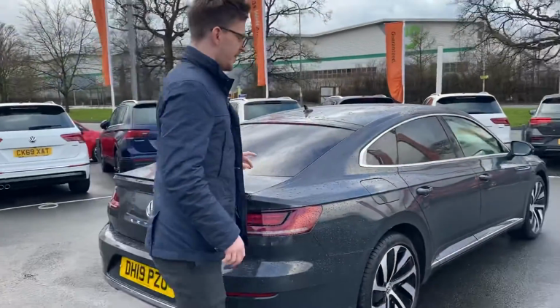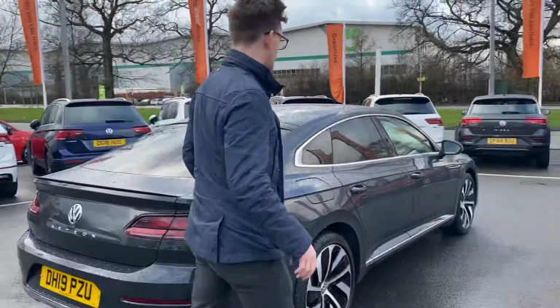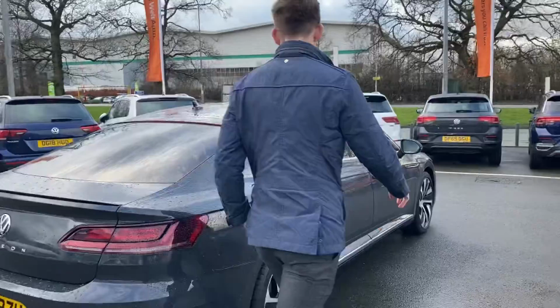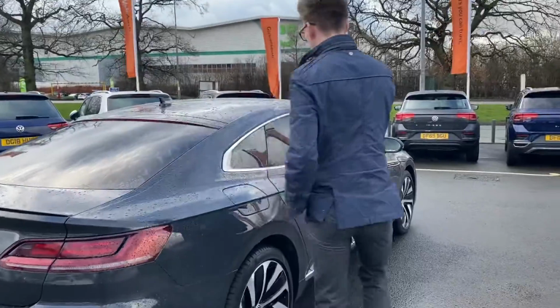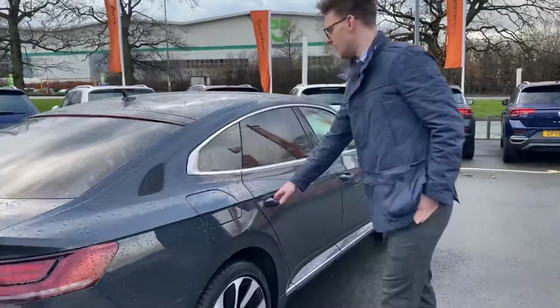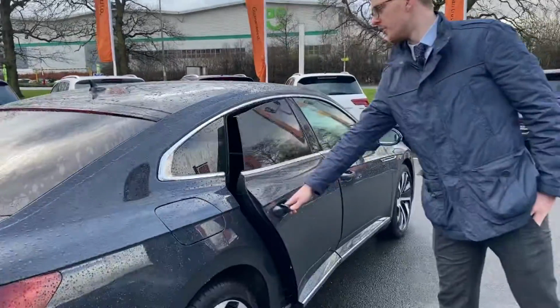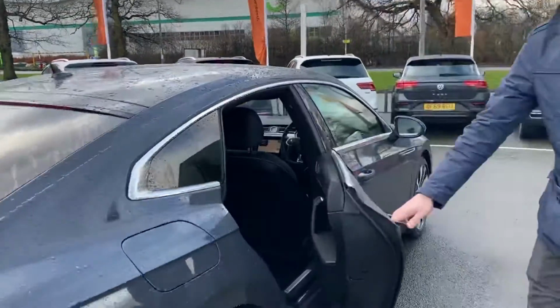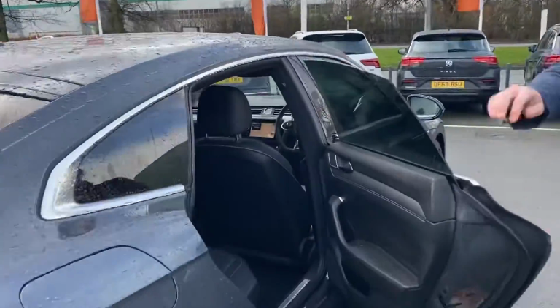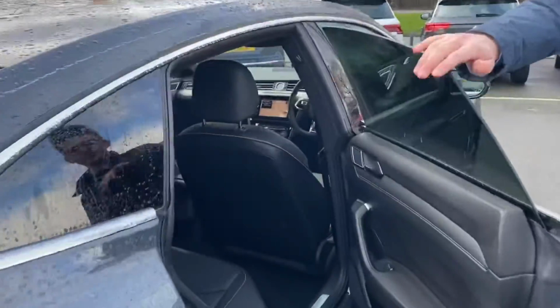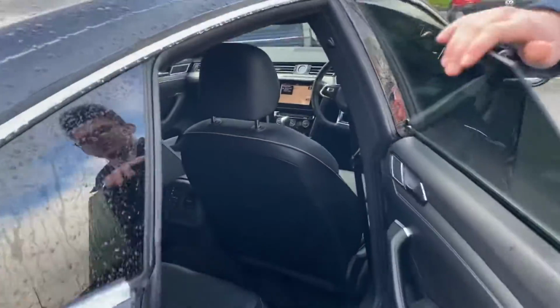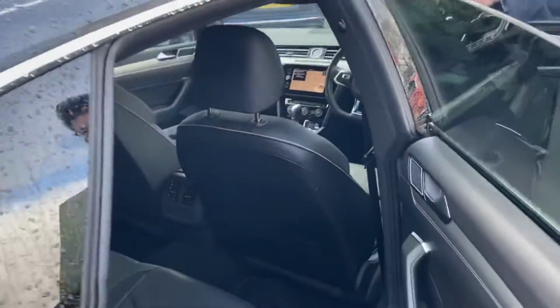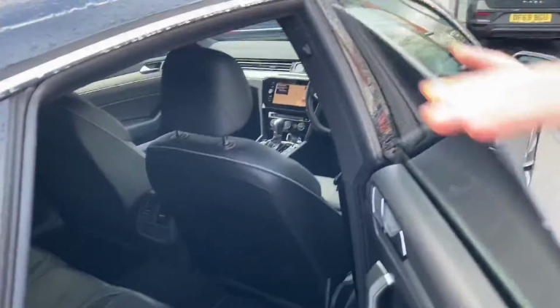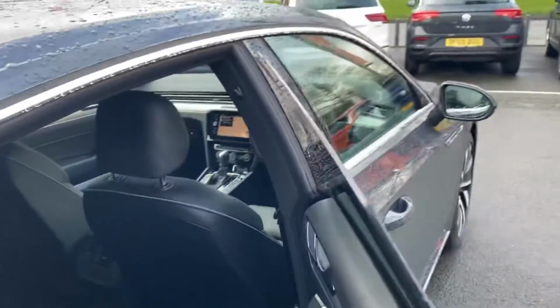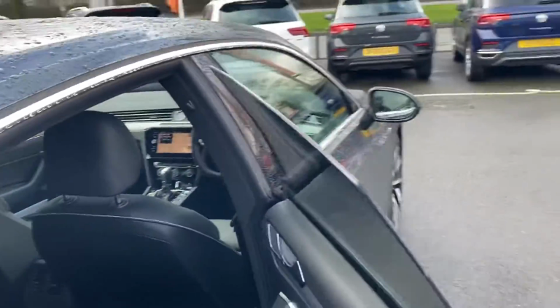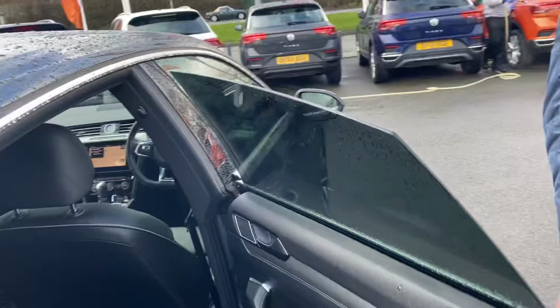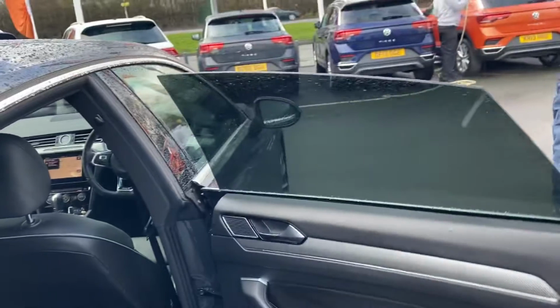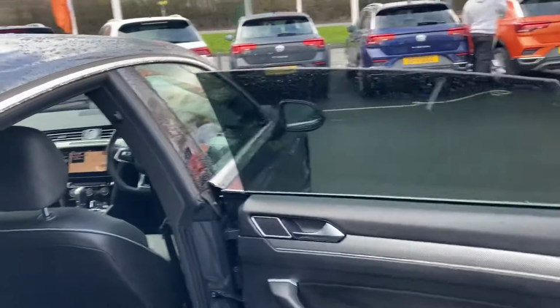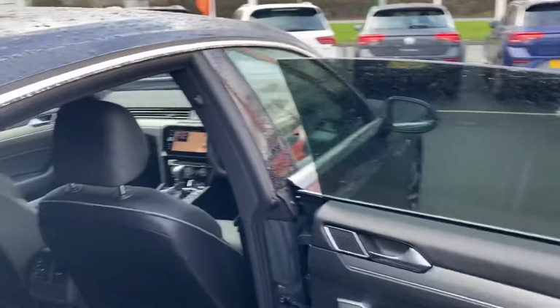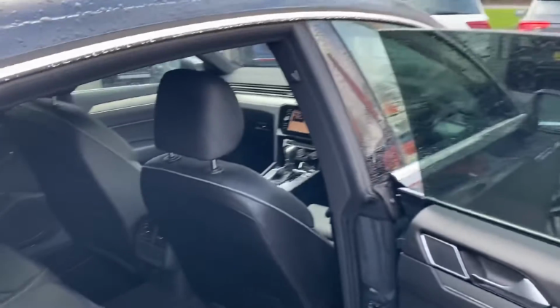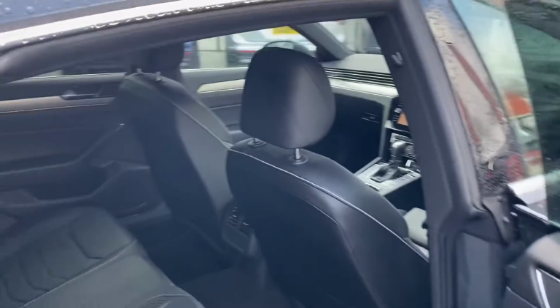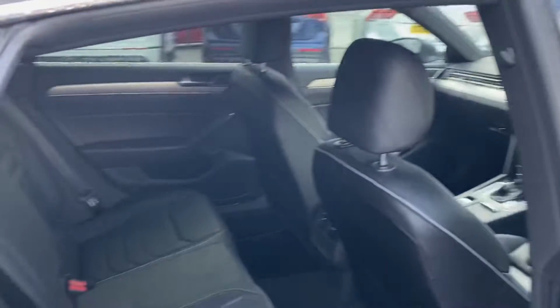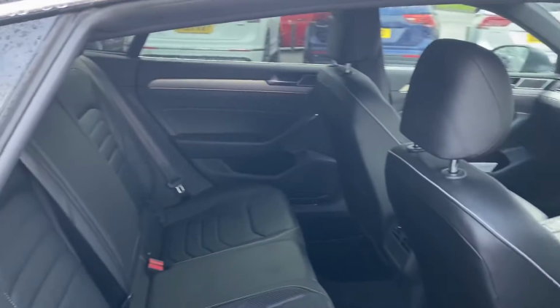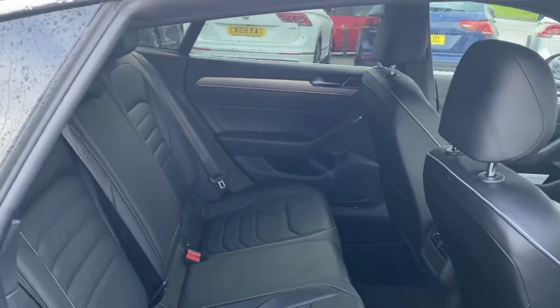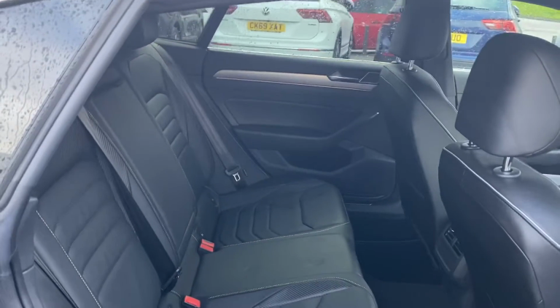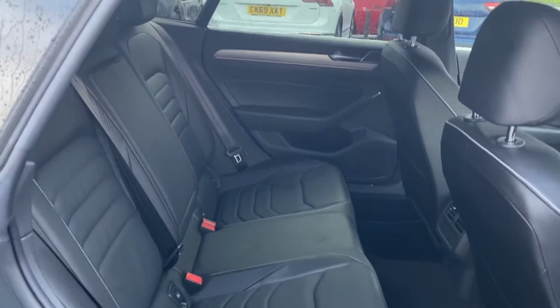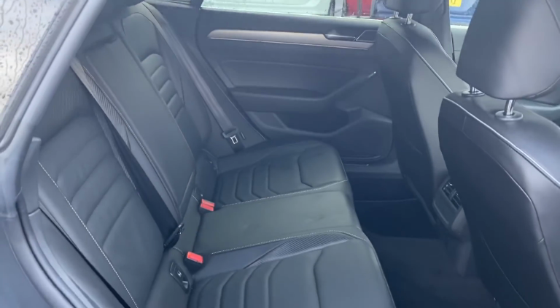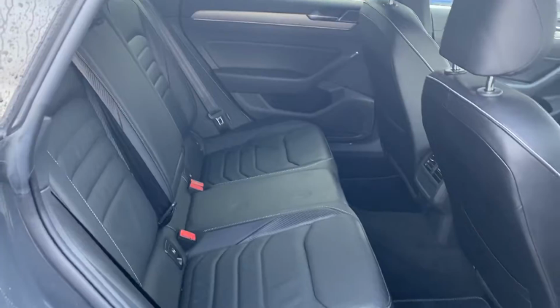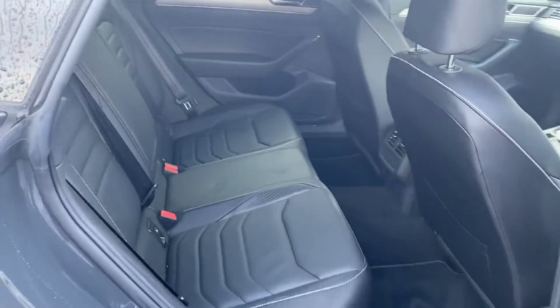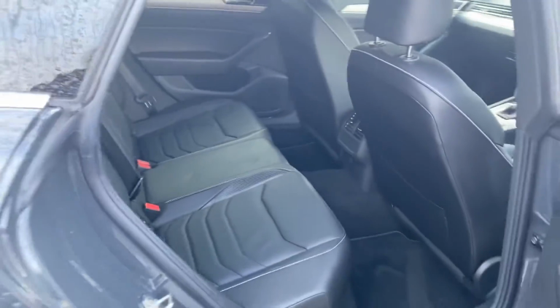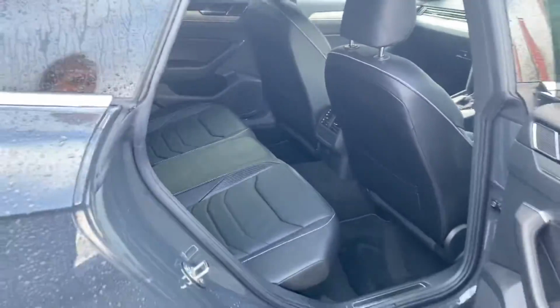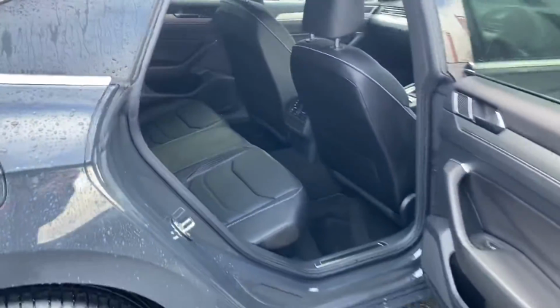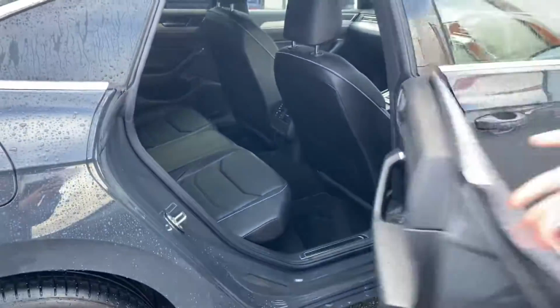As we come inside, you've got these lovely pillless doors with a lovely glass finish to the top, giving the car that sporty look. And like I said, inside you've got the full leather interior throughout the front and the rear.